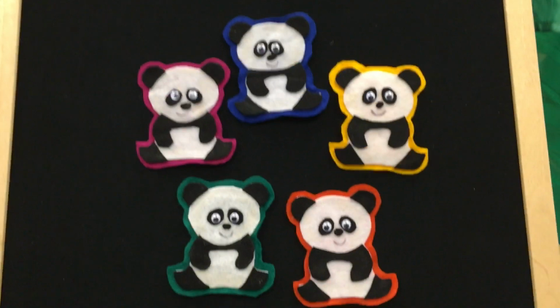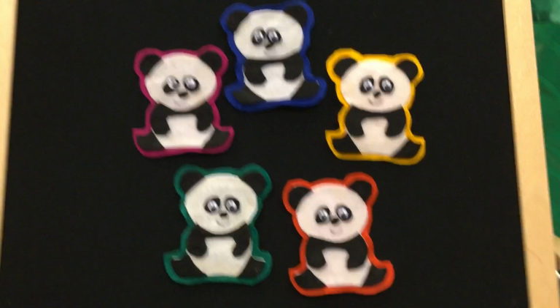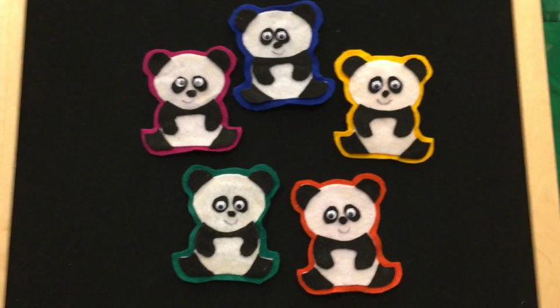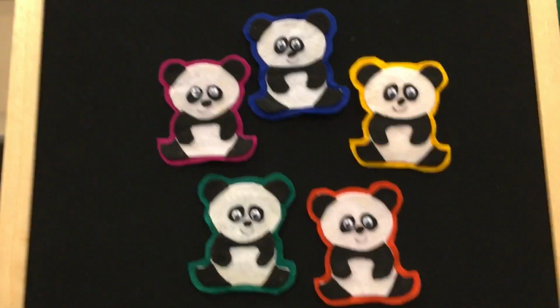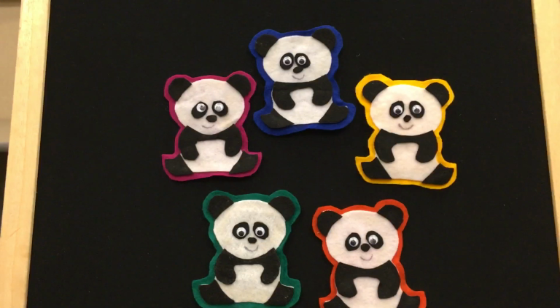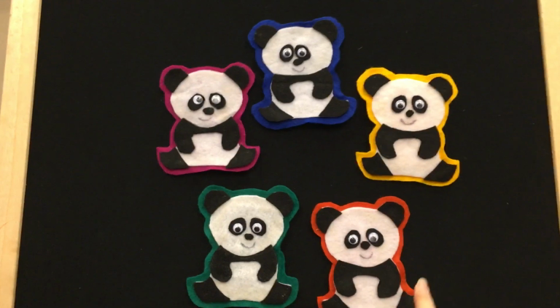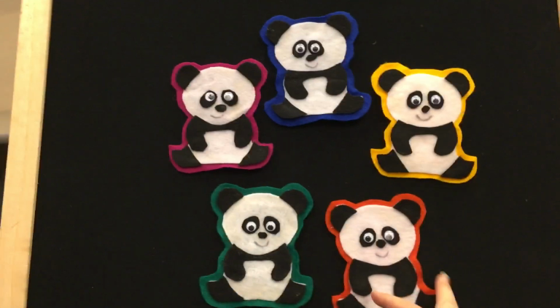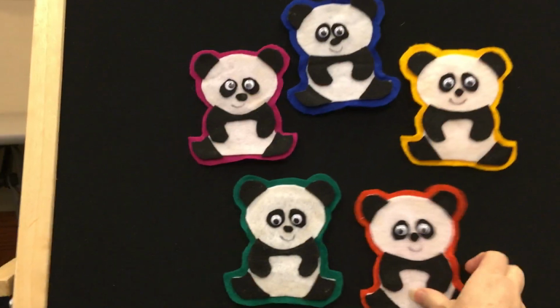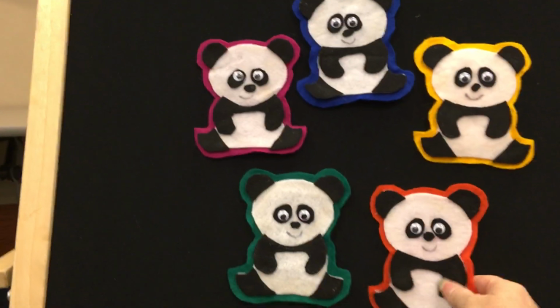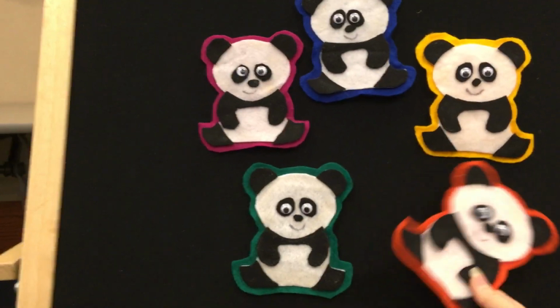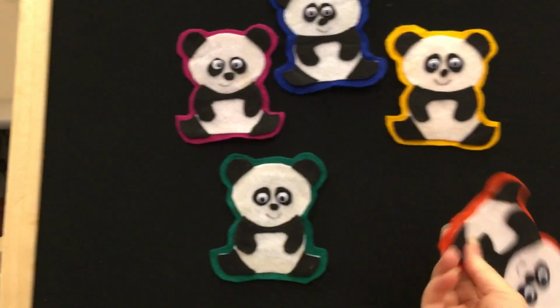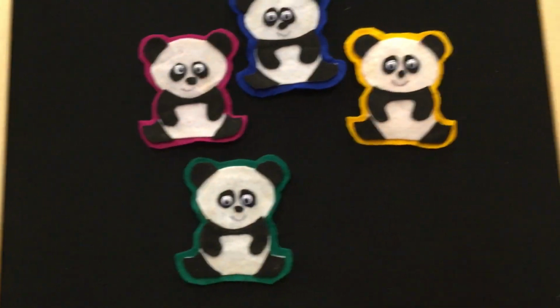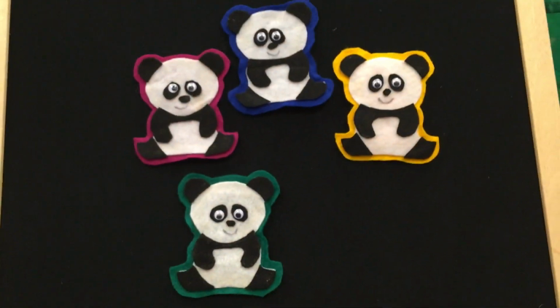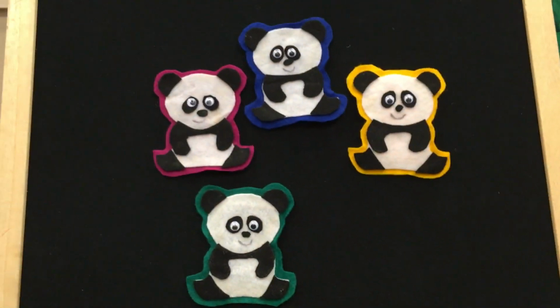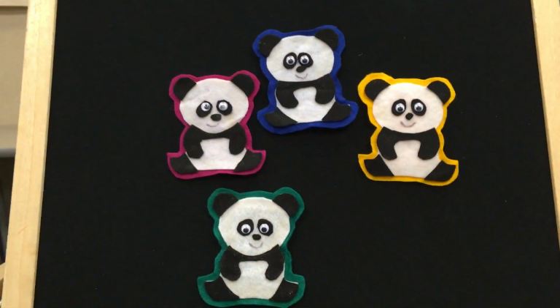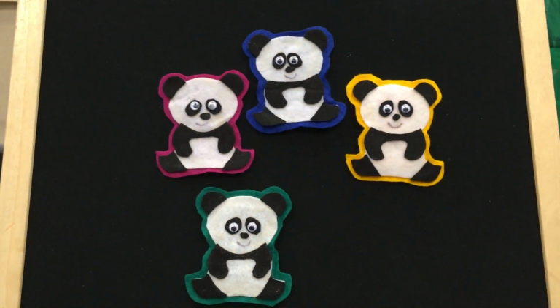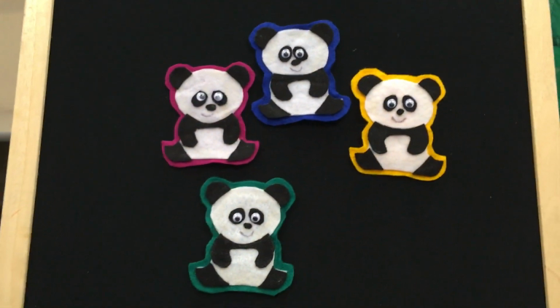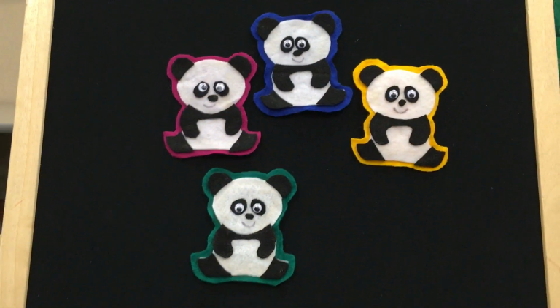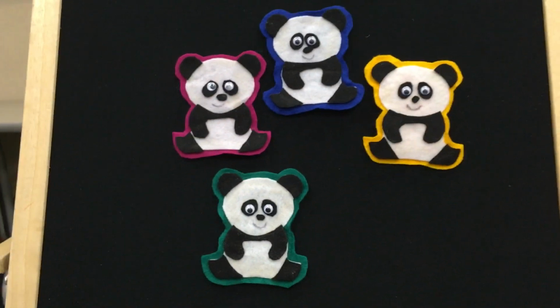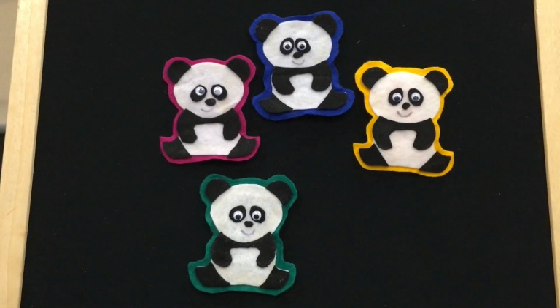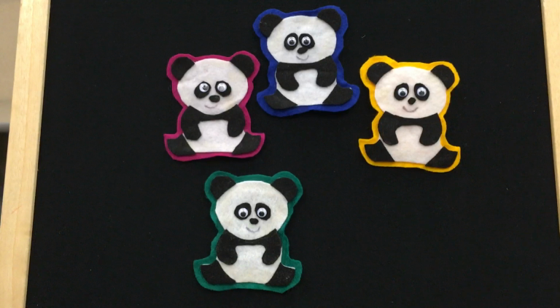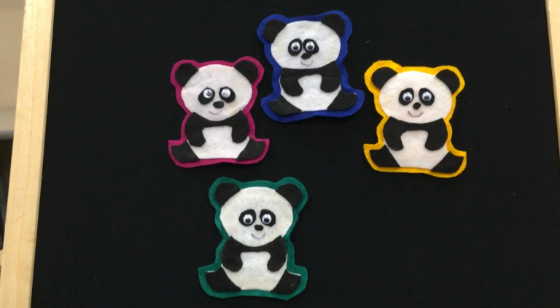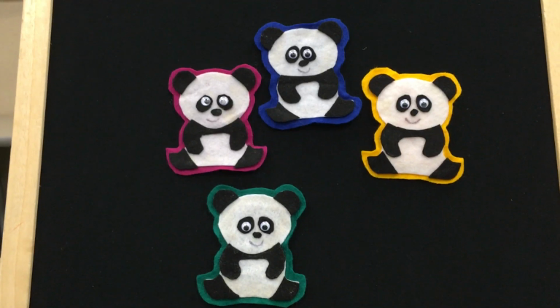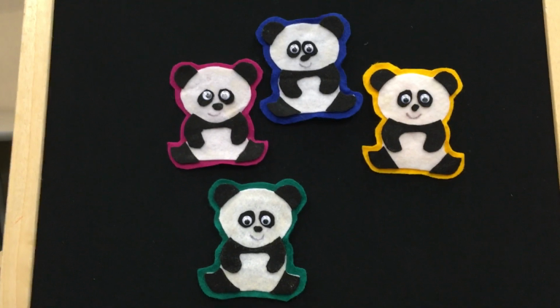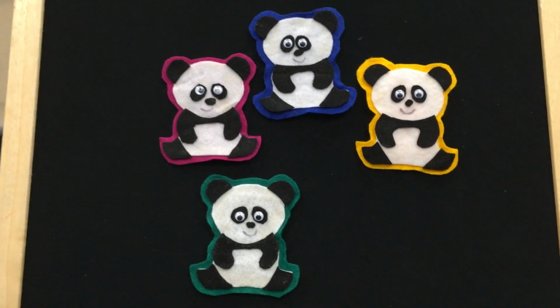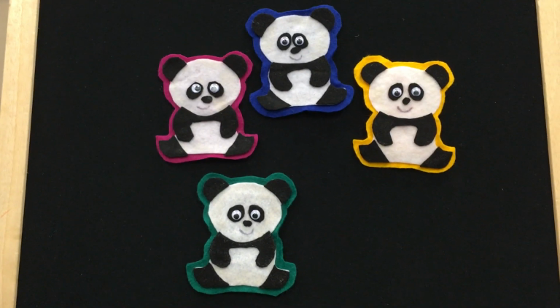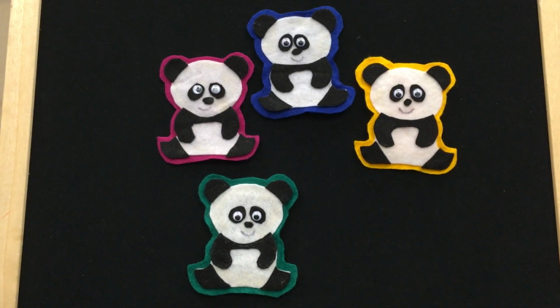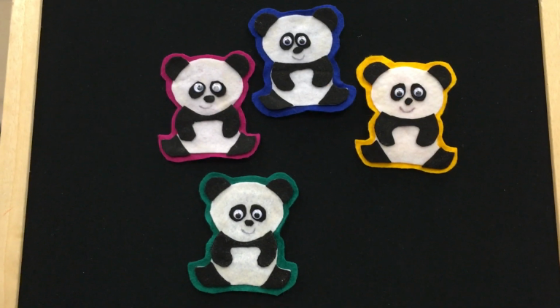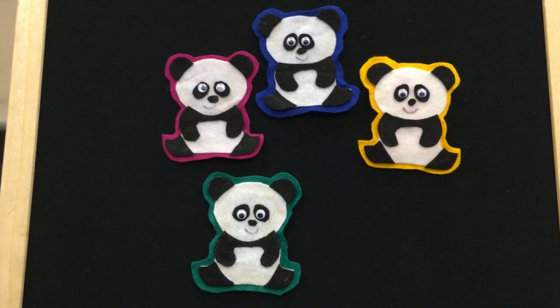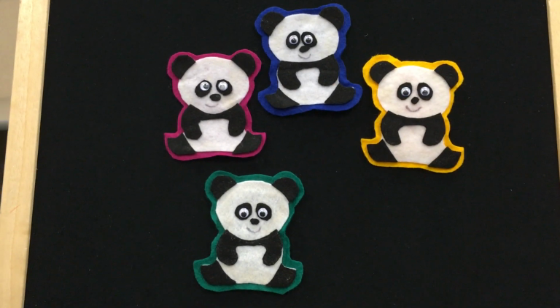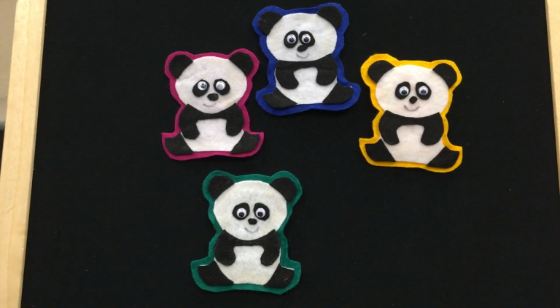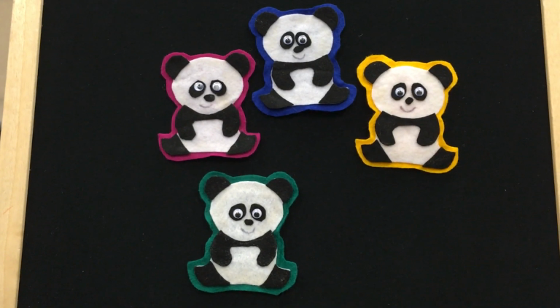One little panda bear tumbles away, while all the others eat all day. How many pandas are left?